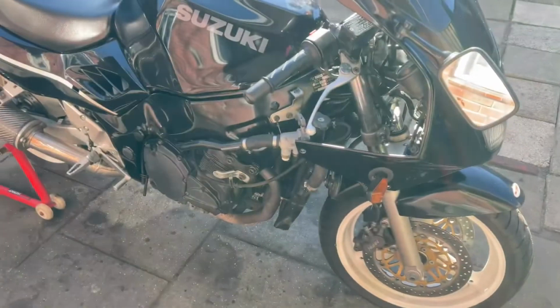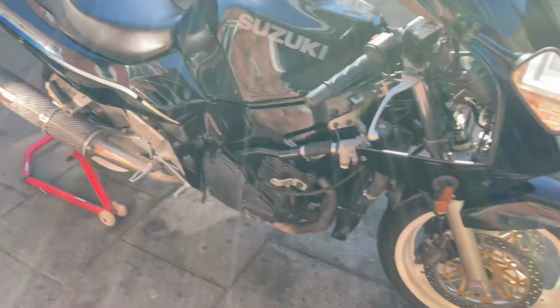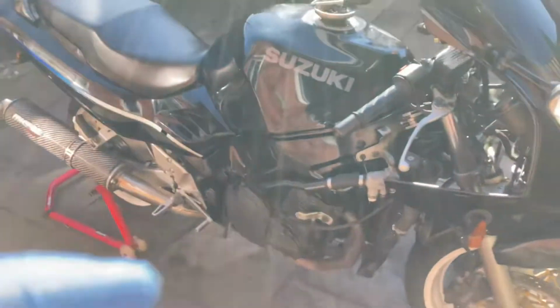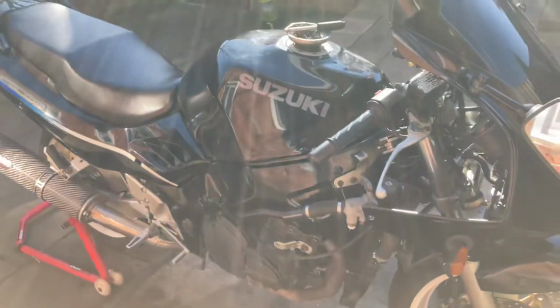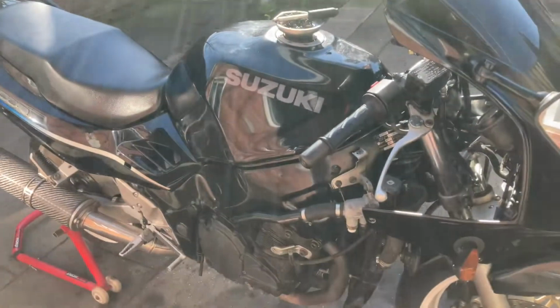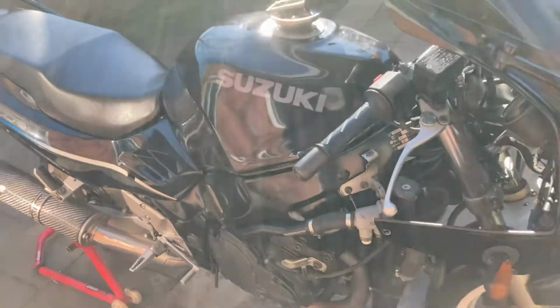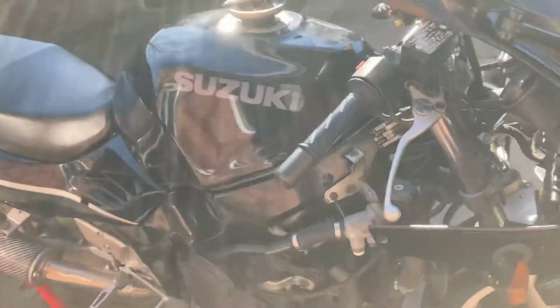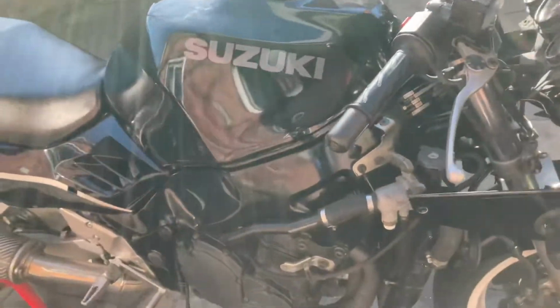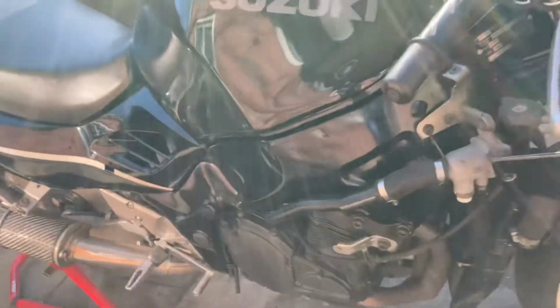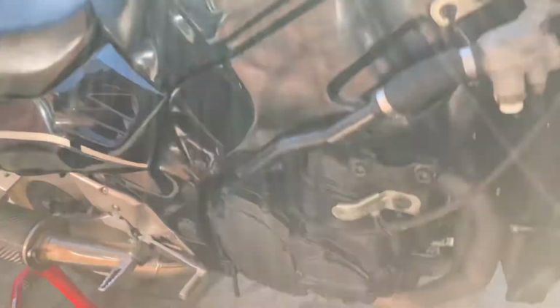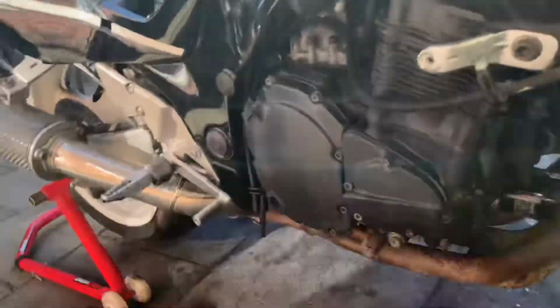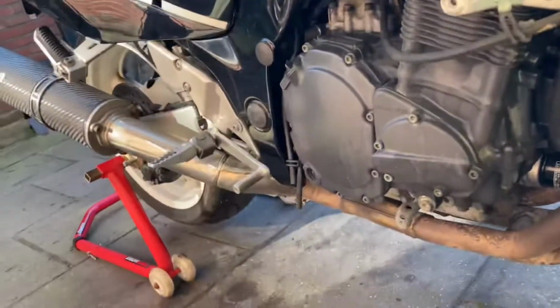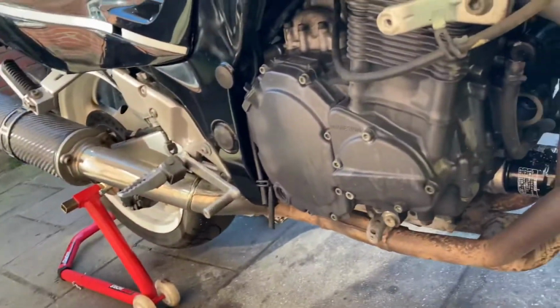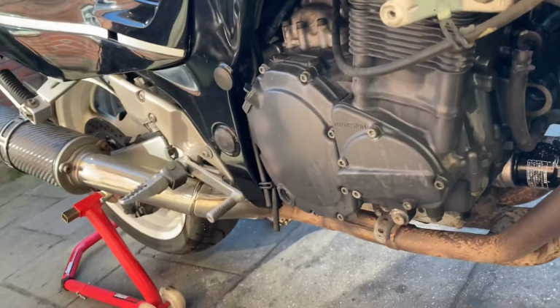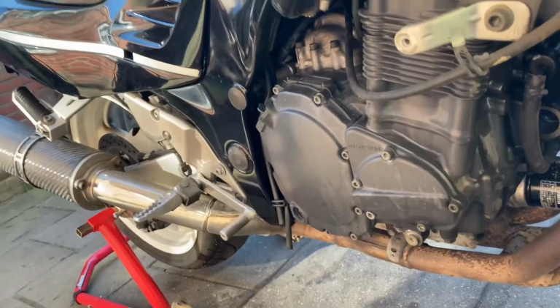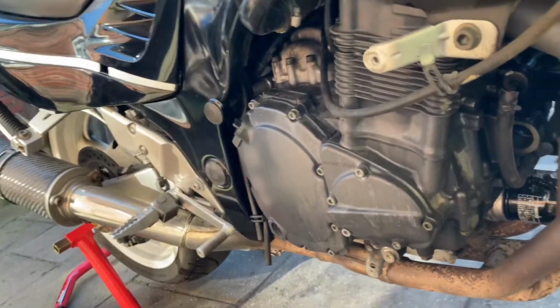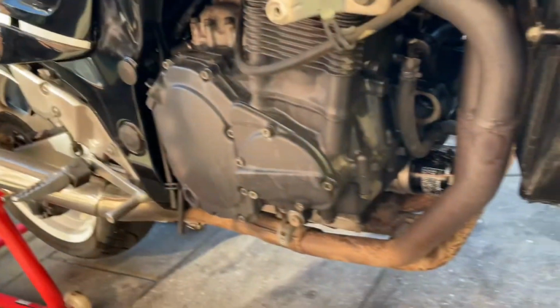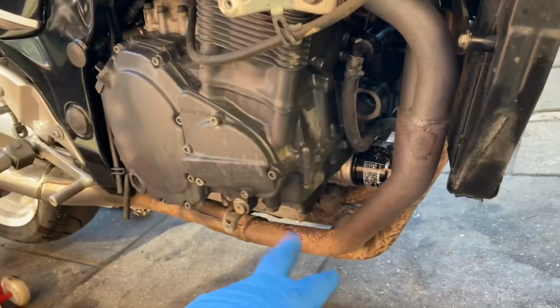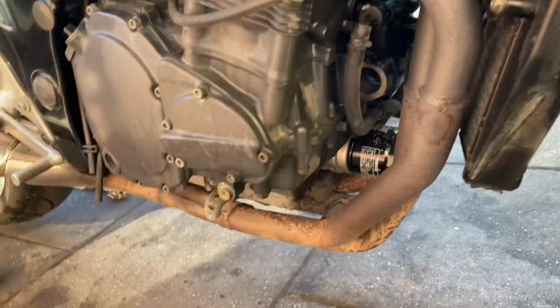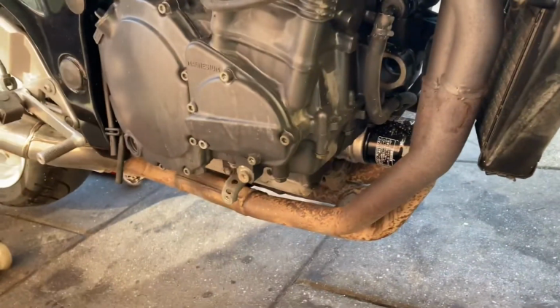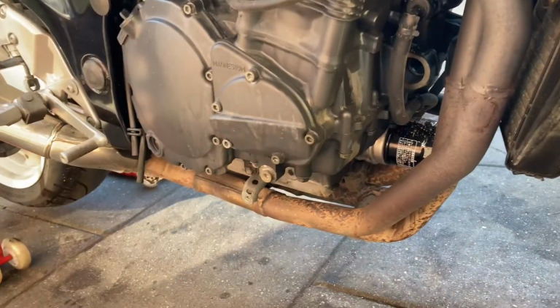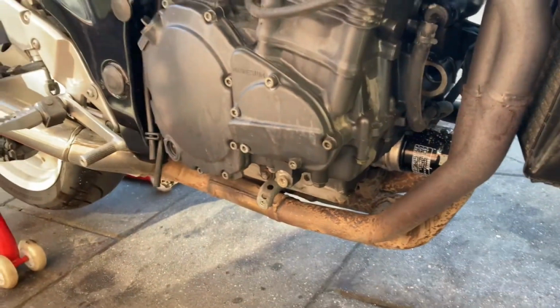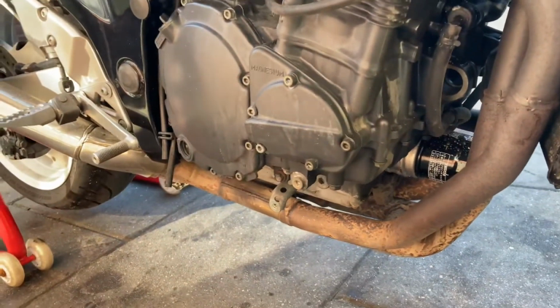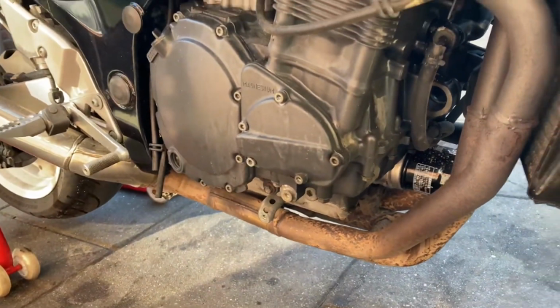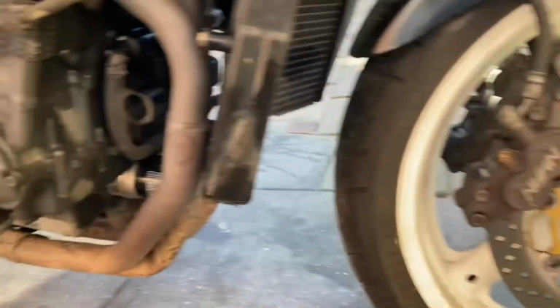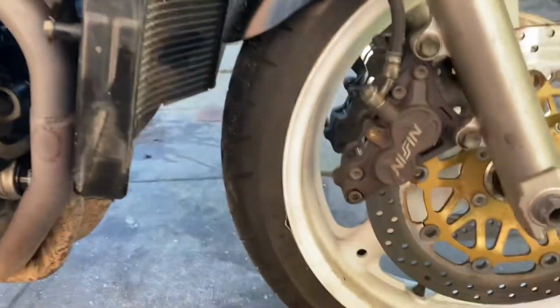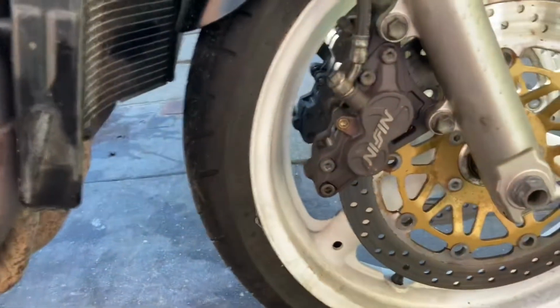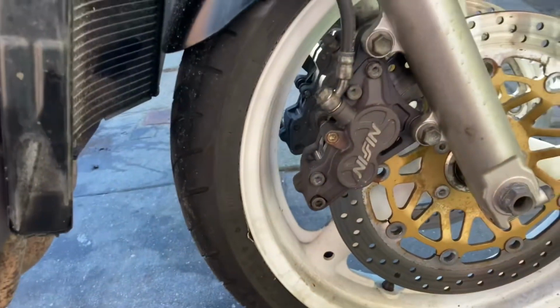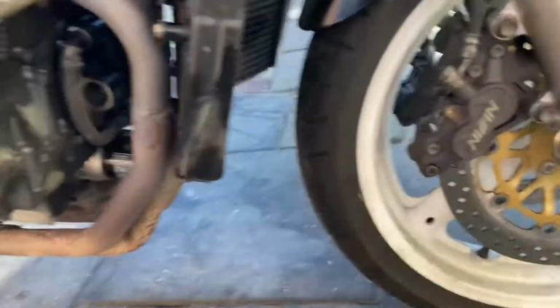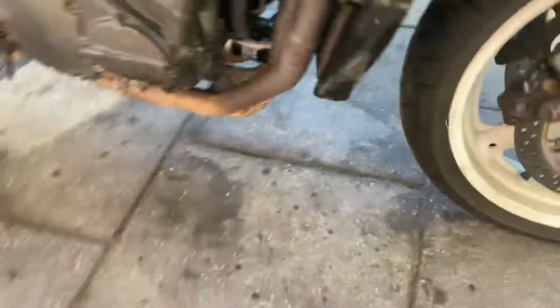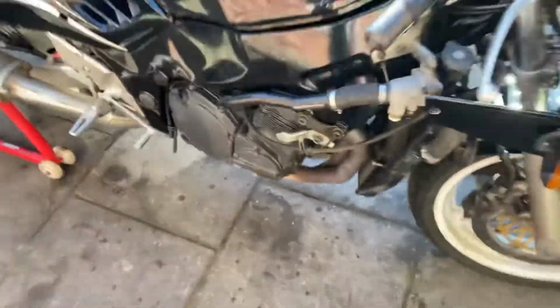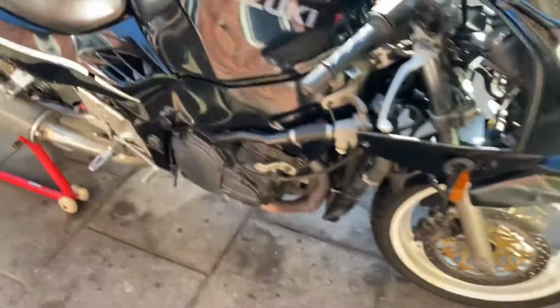Now as you can see the plastics — the fairings — are off already. The bike has no centre stand, so I have to use a normal jack to lift it up under the exhaust or the engine block itself, to be able to remove the front wheel. This is the next step.